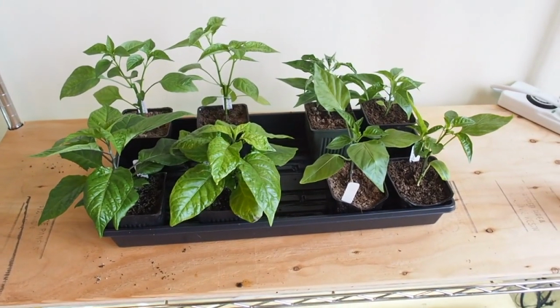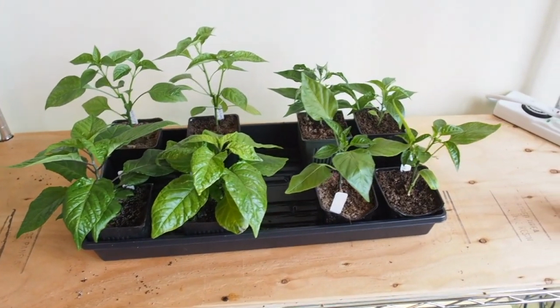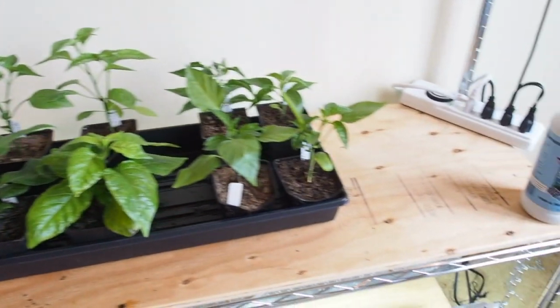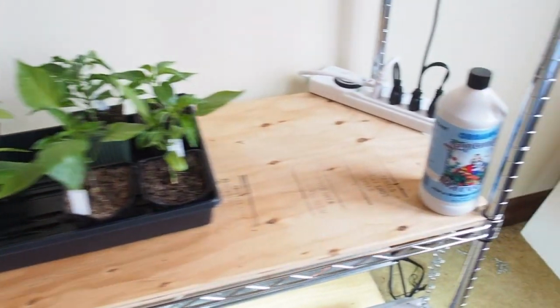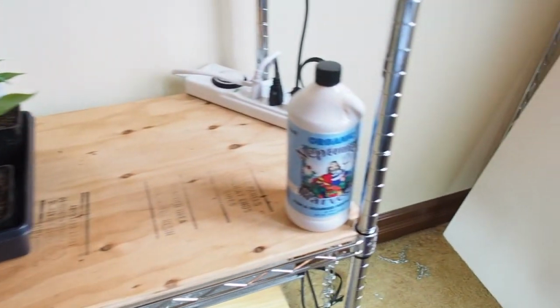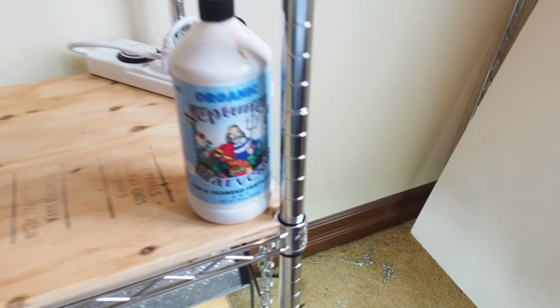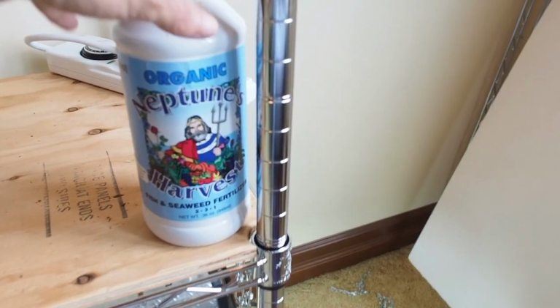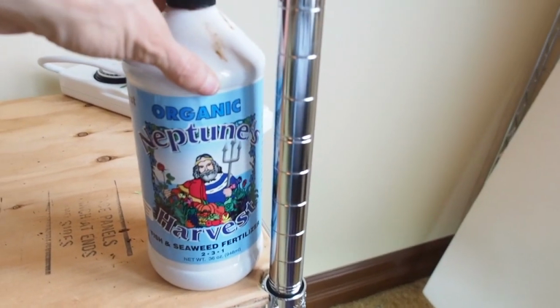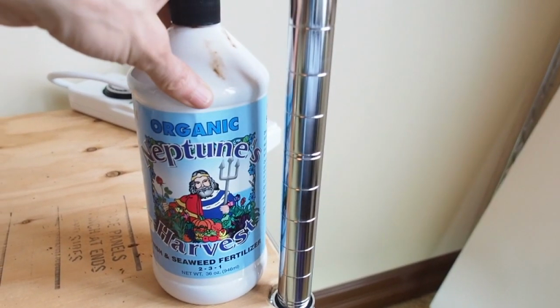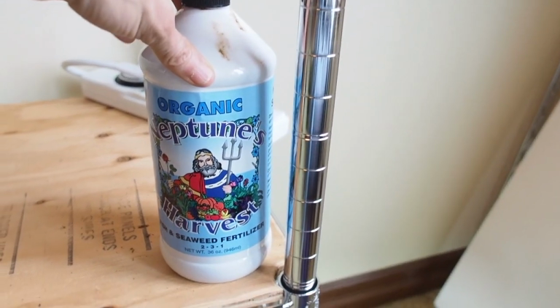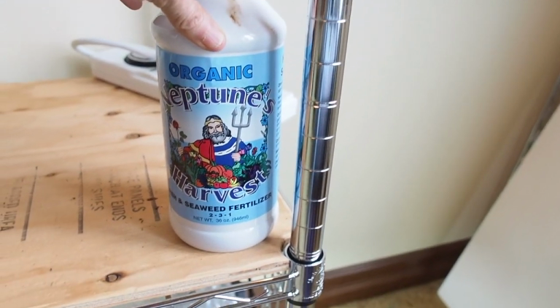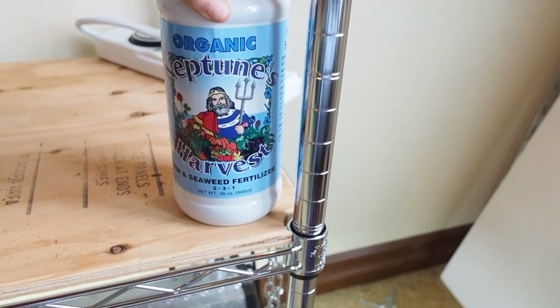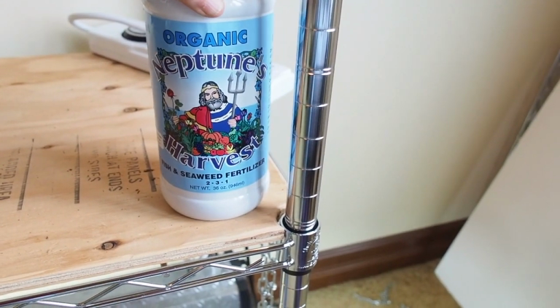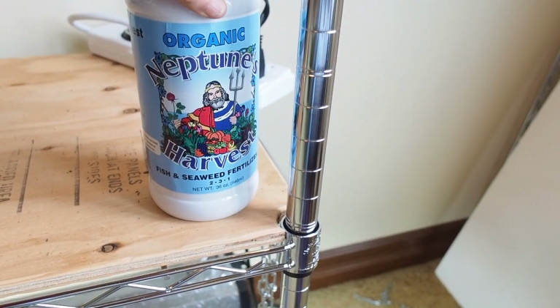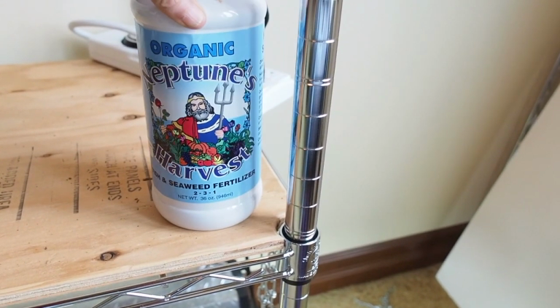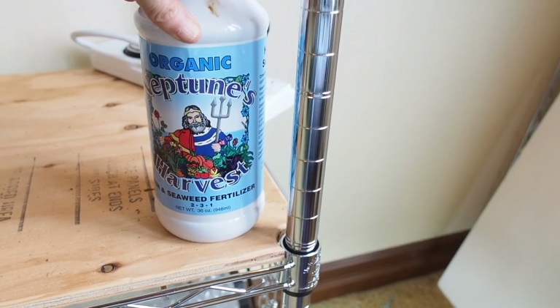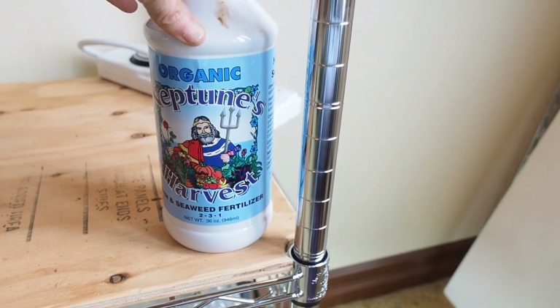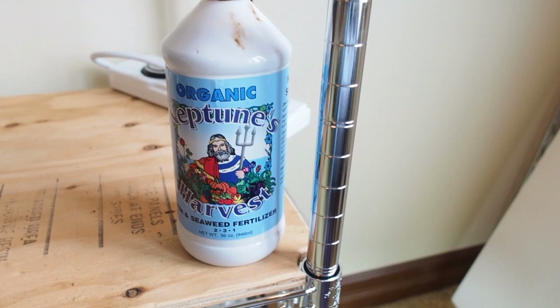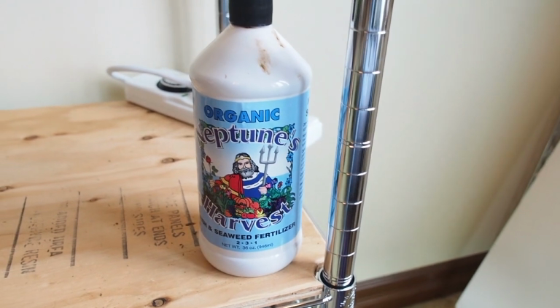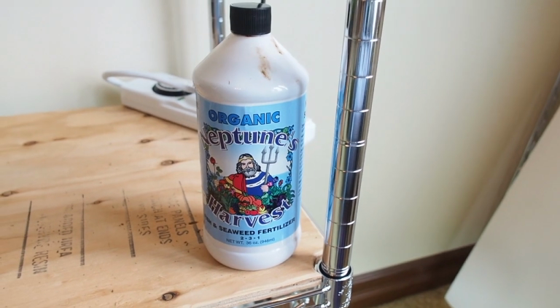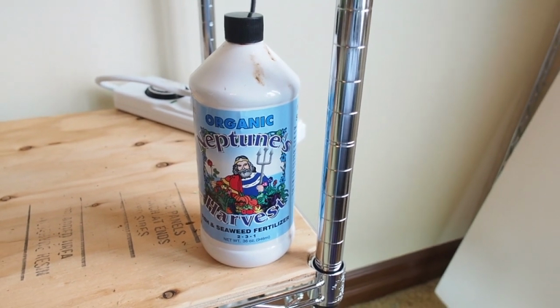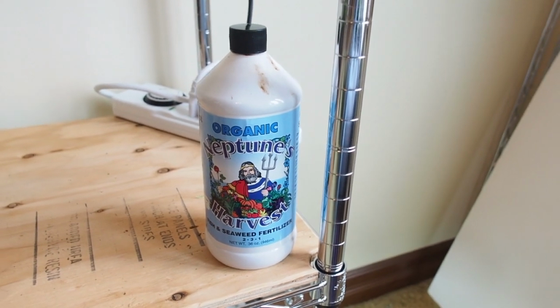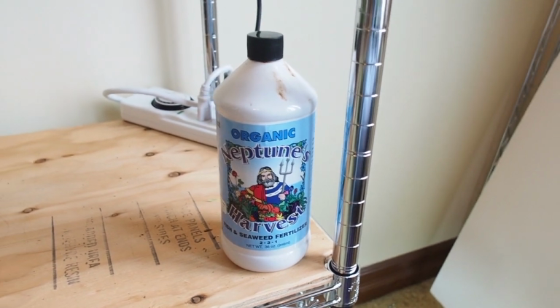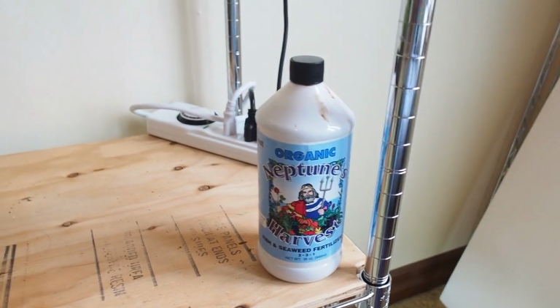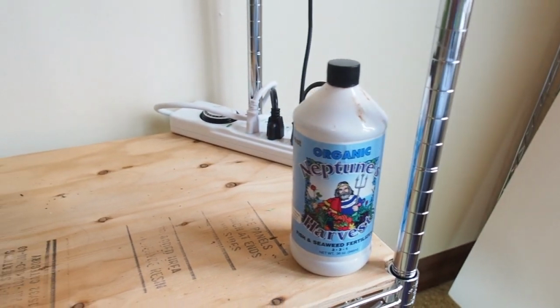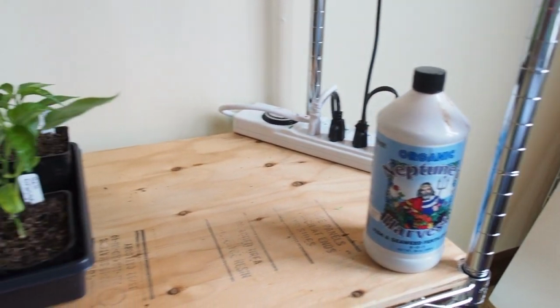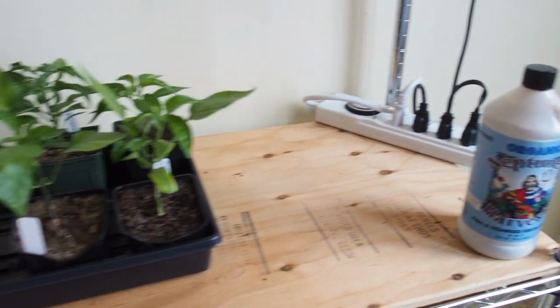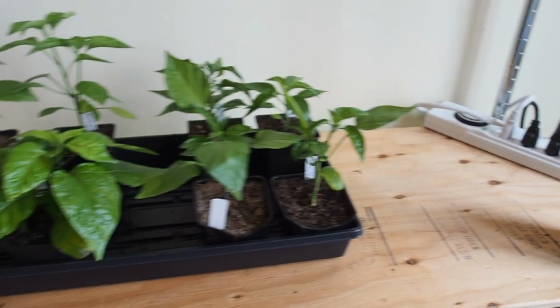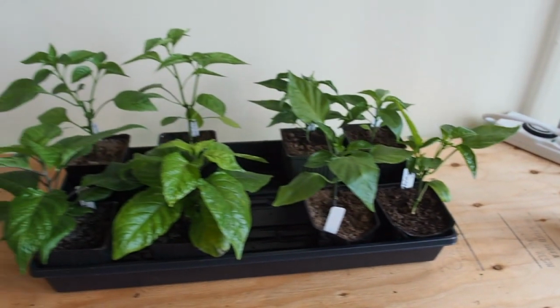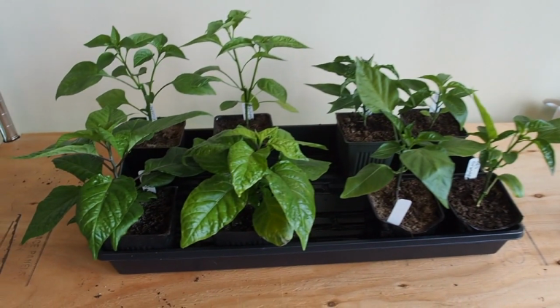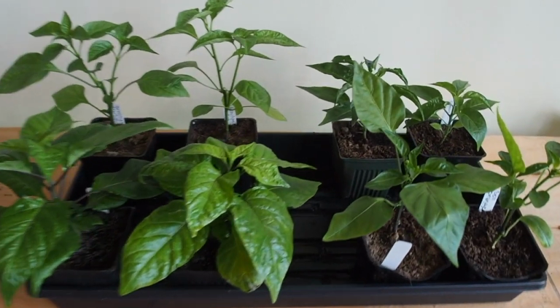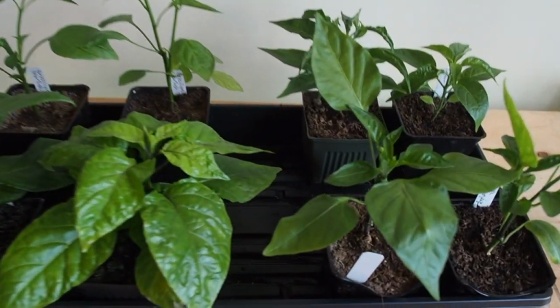The fertilizer I've been using is this organic Neptune's Harvest — it's a fish and seaweed fertilizer. I just mix it in with a gallon of water, maybe a couple teaspoons, and I've been bottom watering.